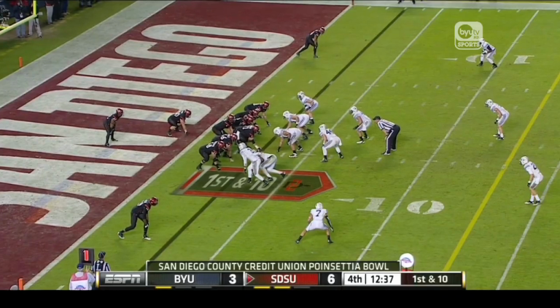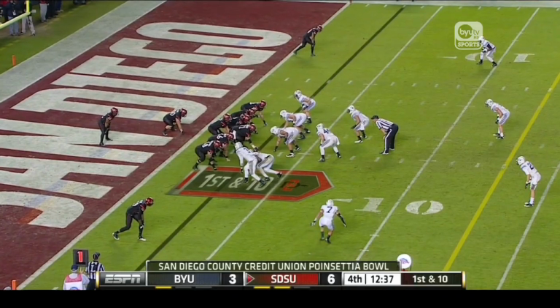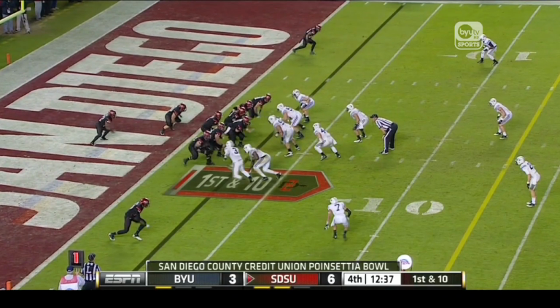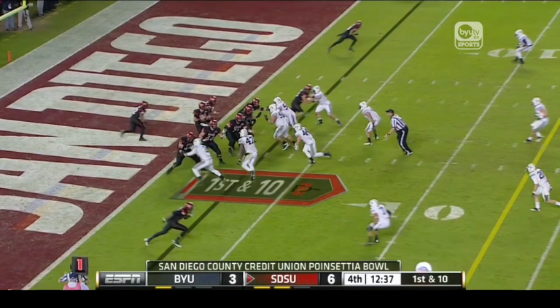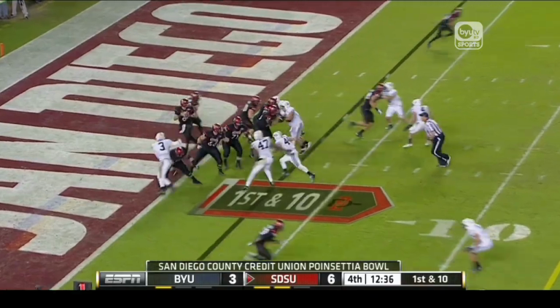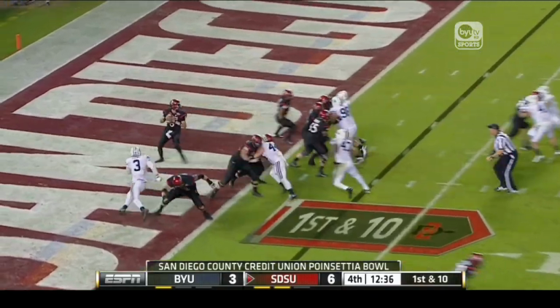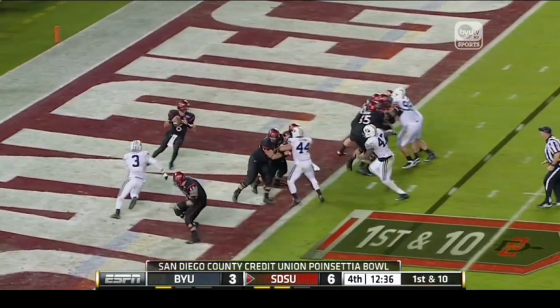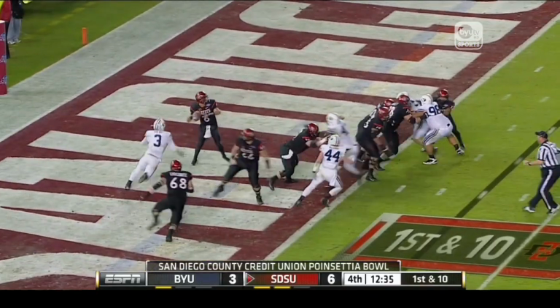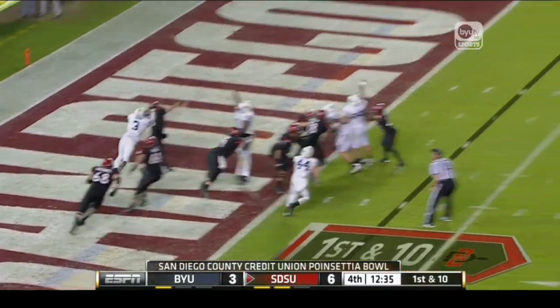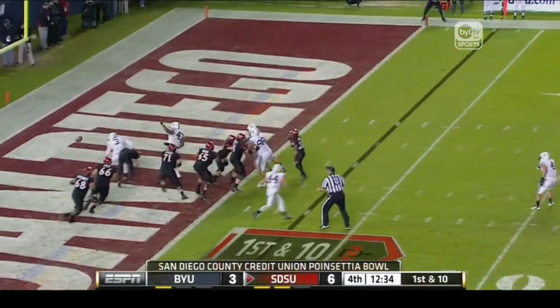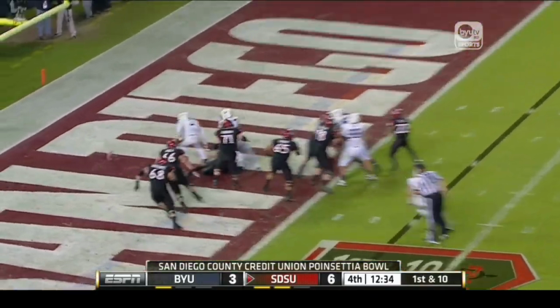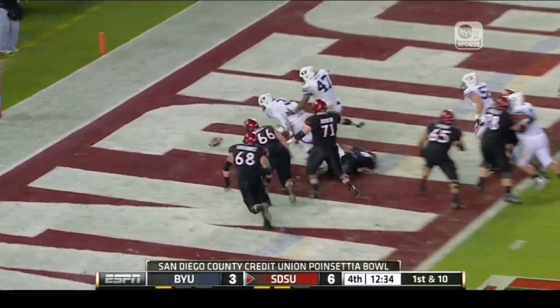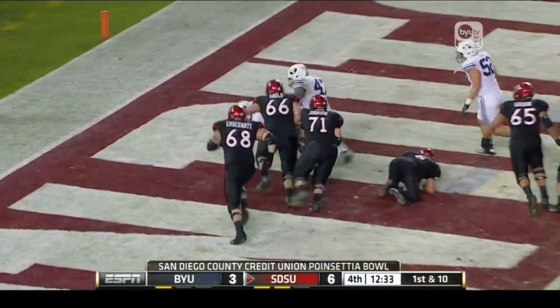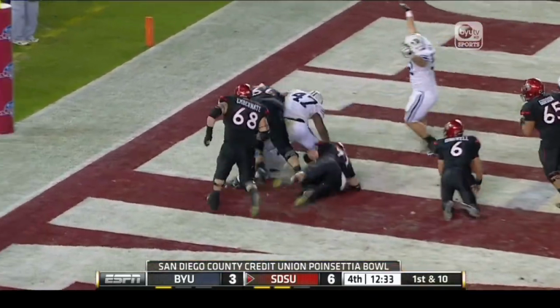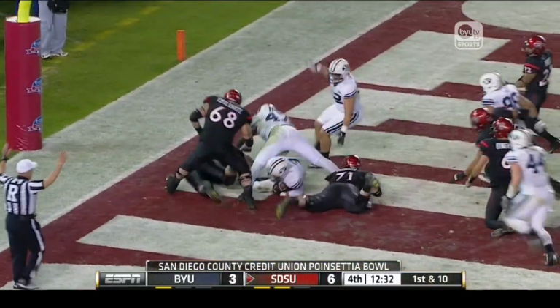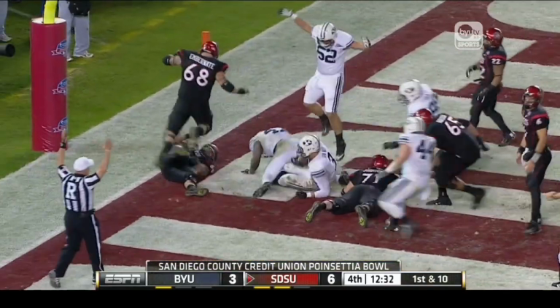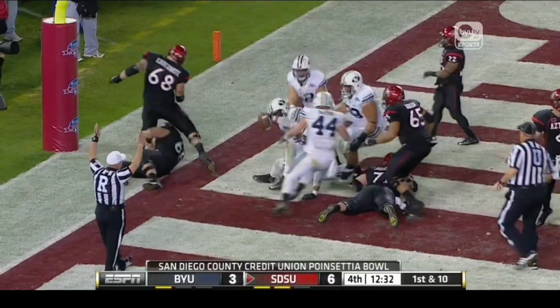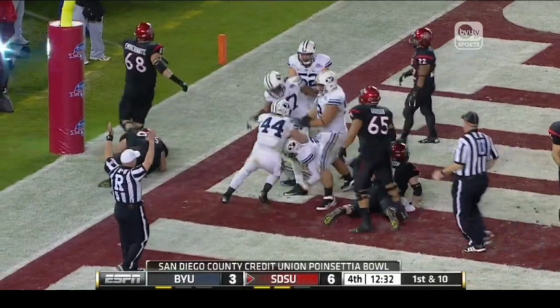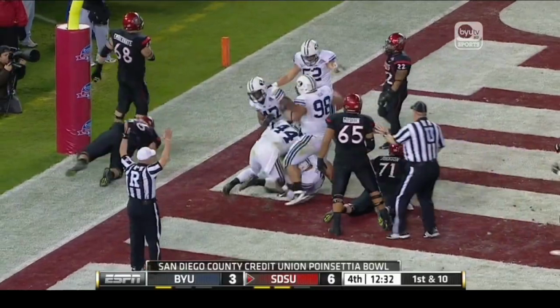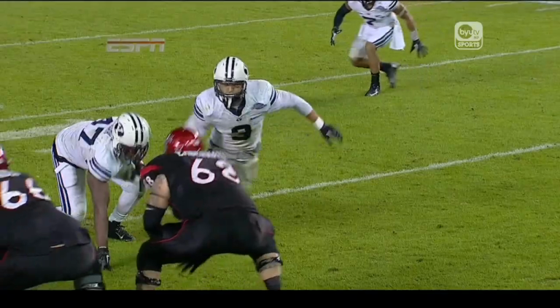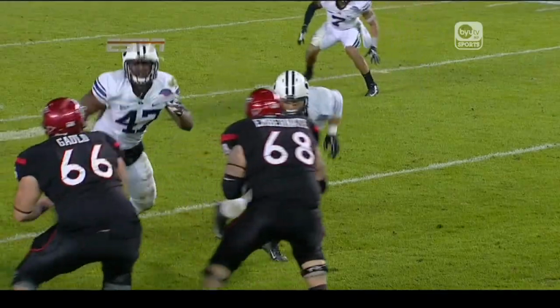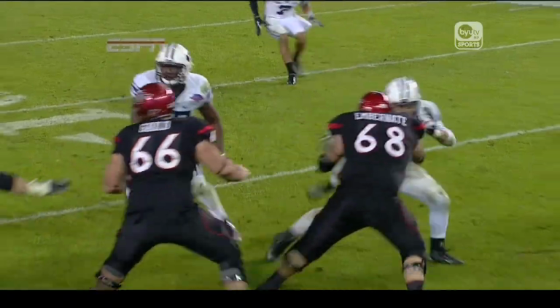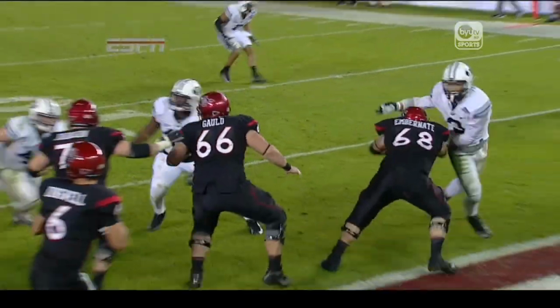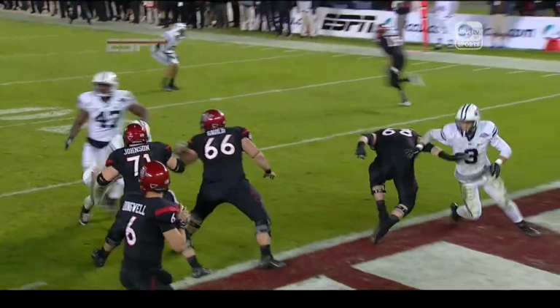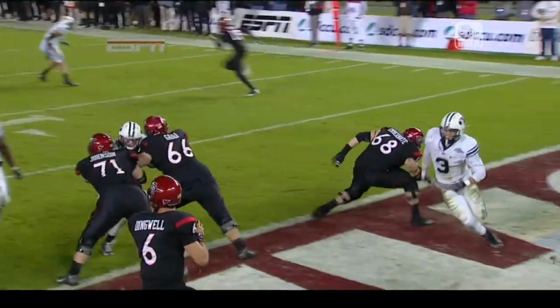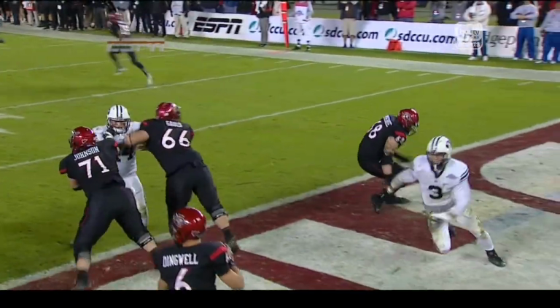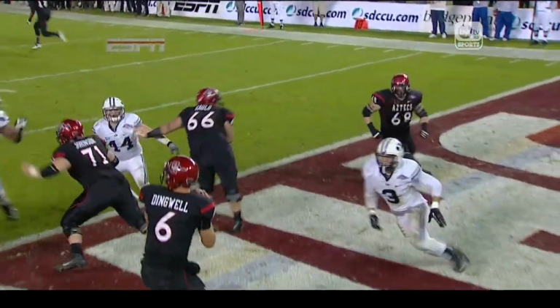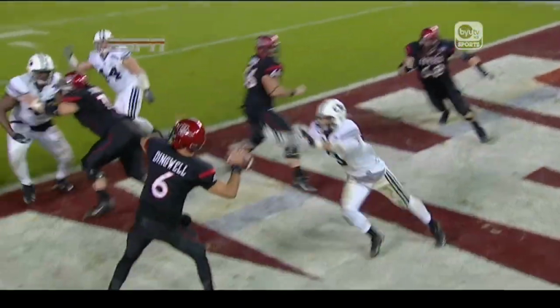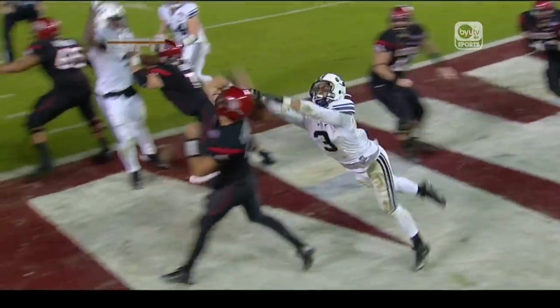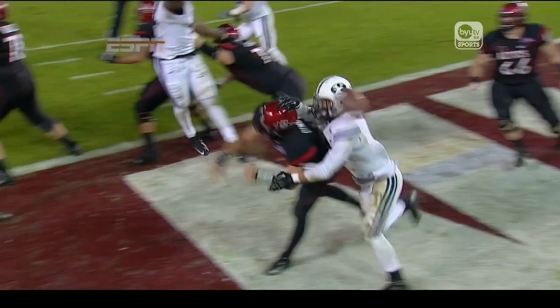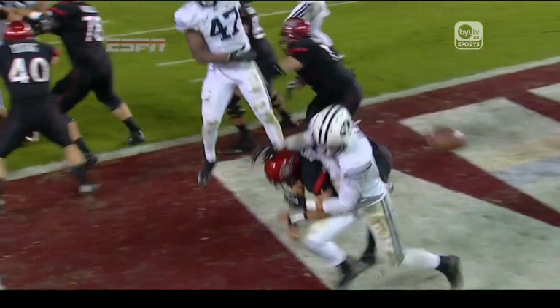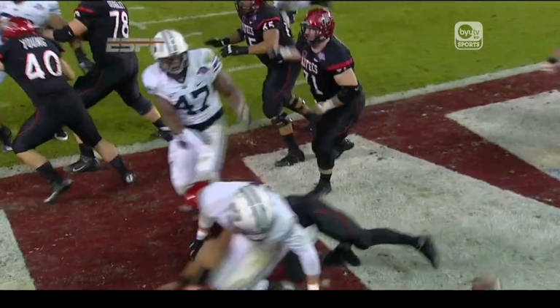Straight possession, starts inside their own five. Dingwell, hit as he throws. Loose football — recovered for a touchdown by Kyle Van Nooy. BYU leads. He makes a play, Kyle Van Nooy.